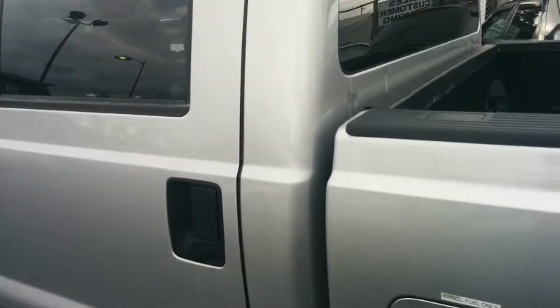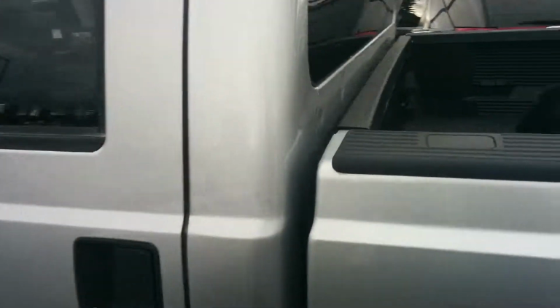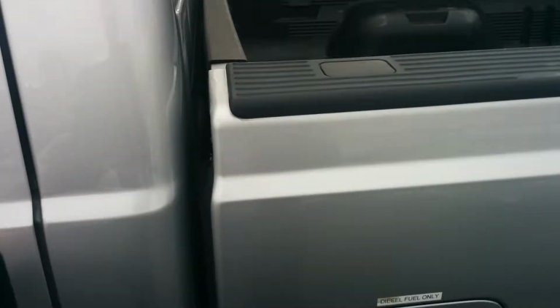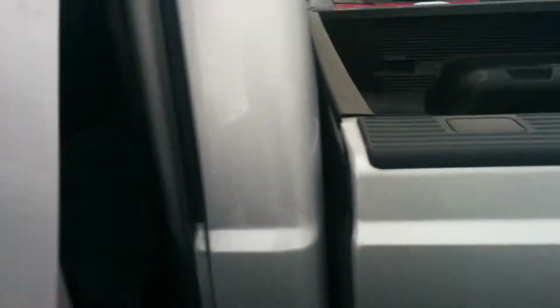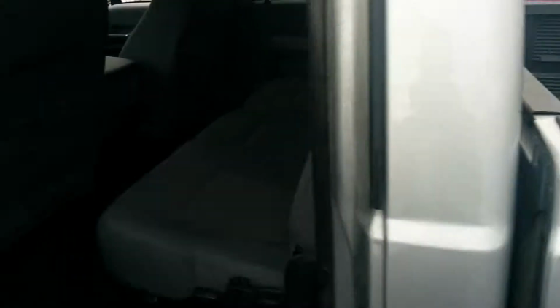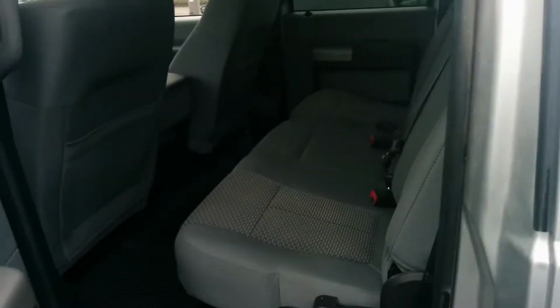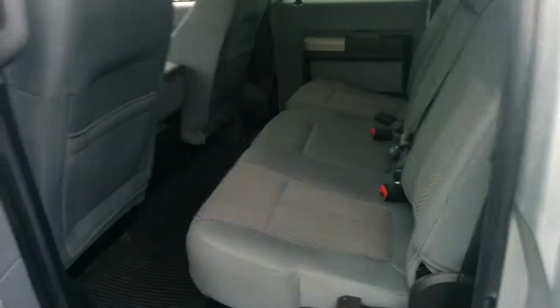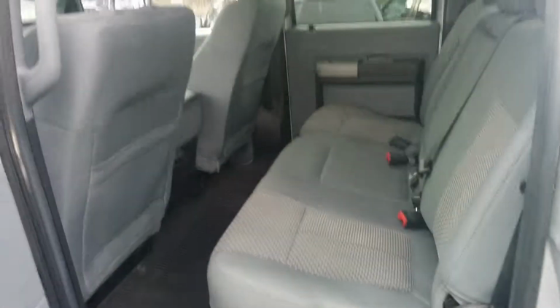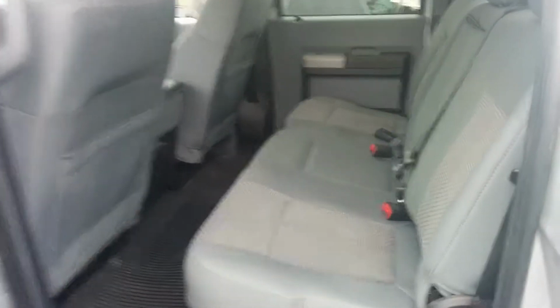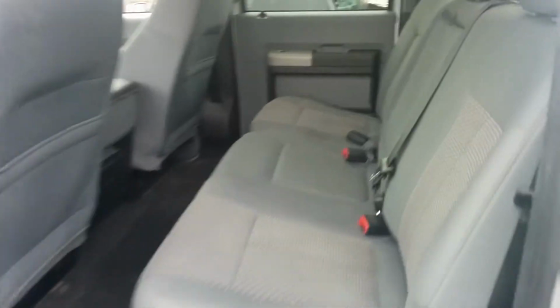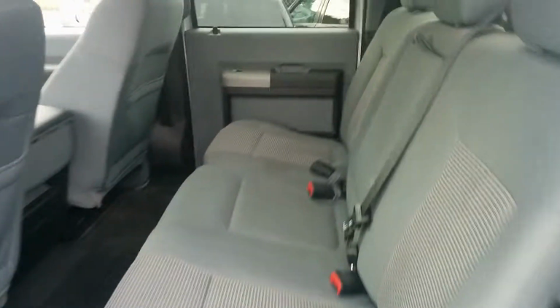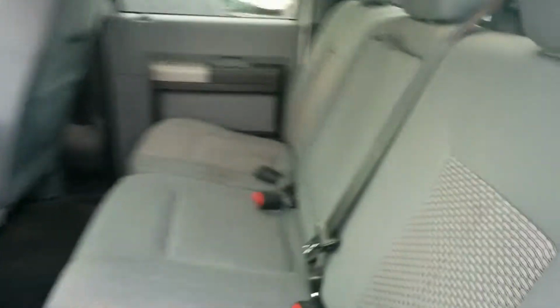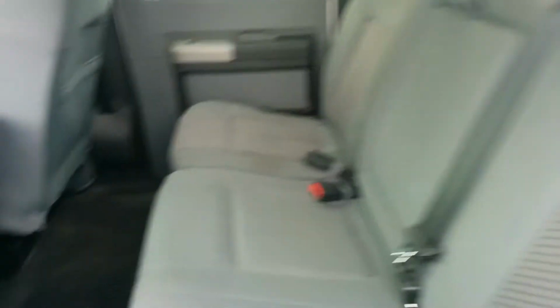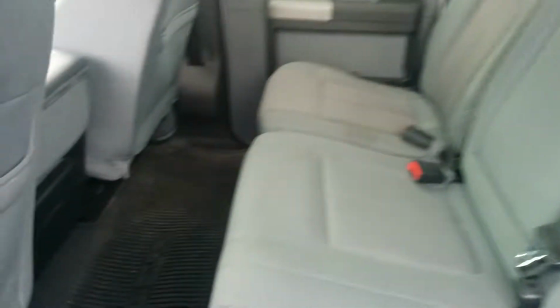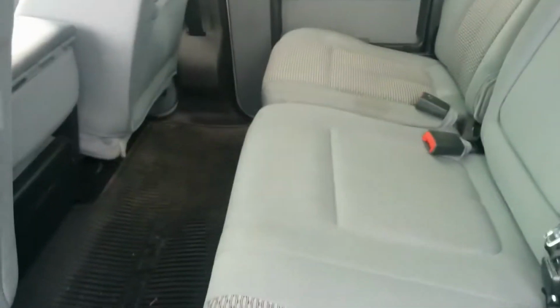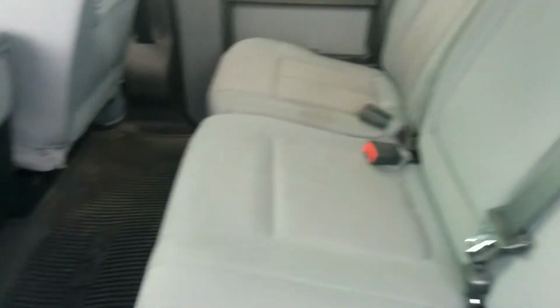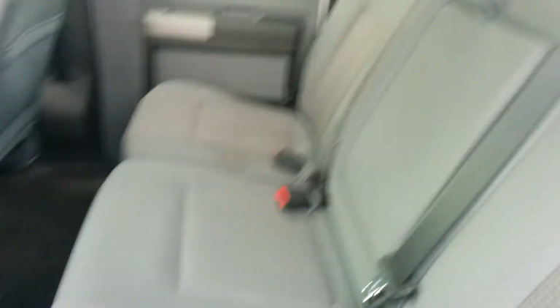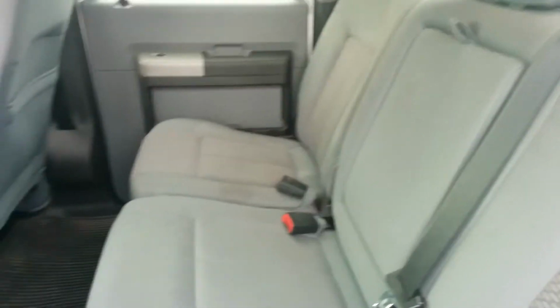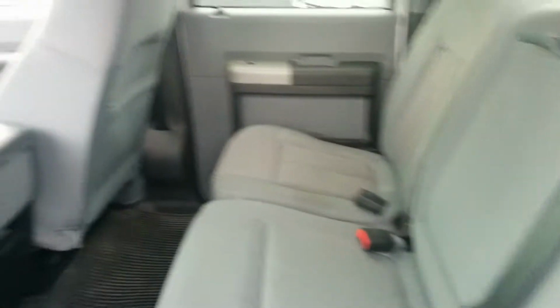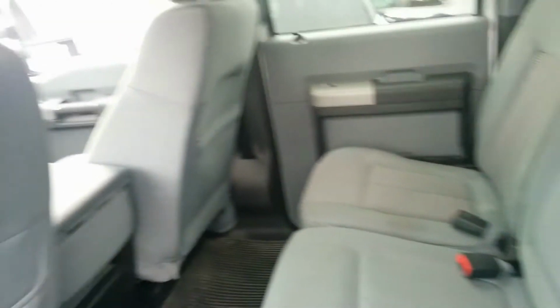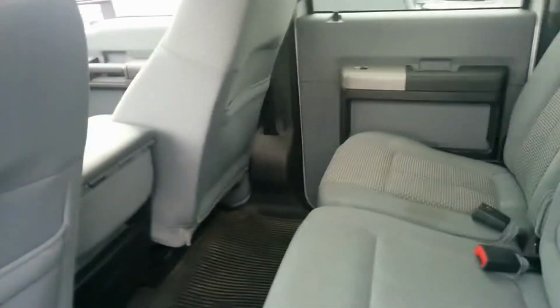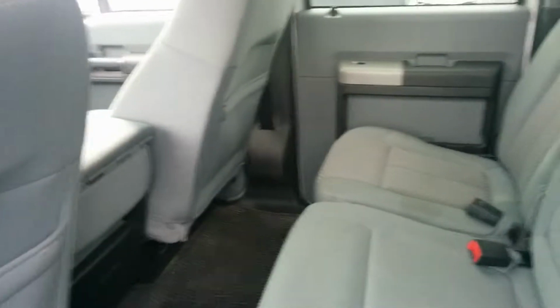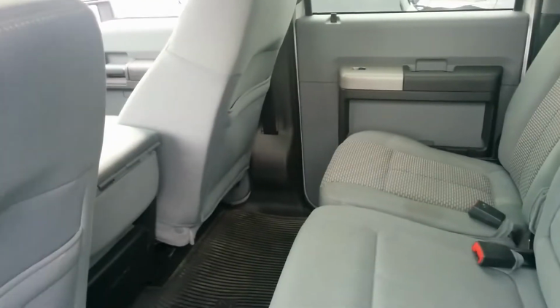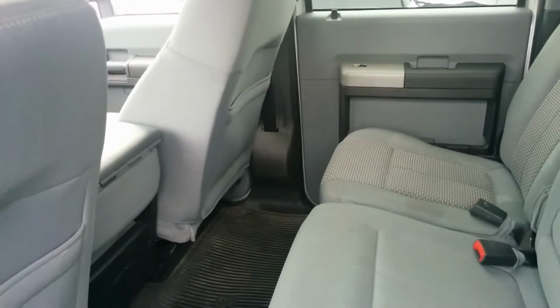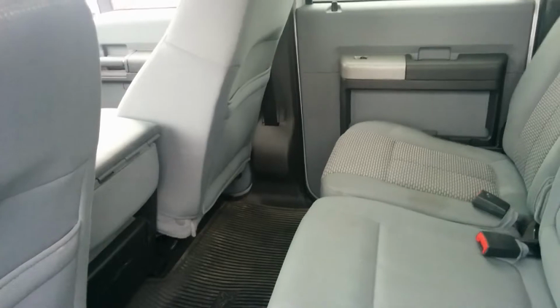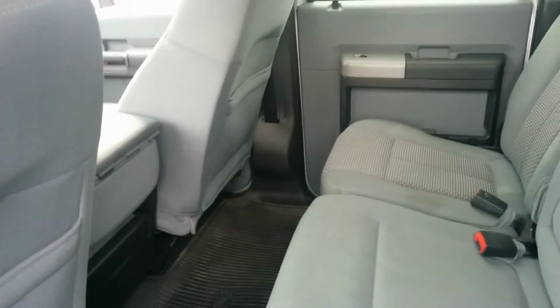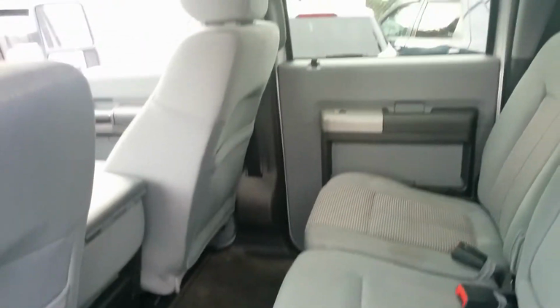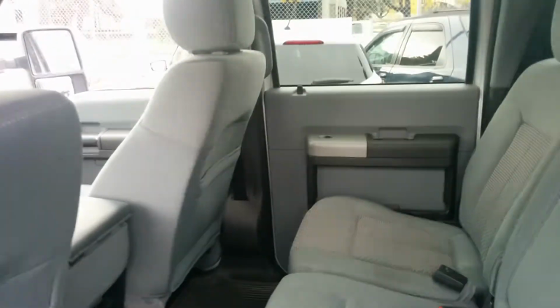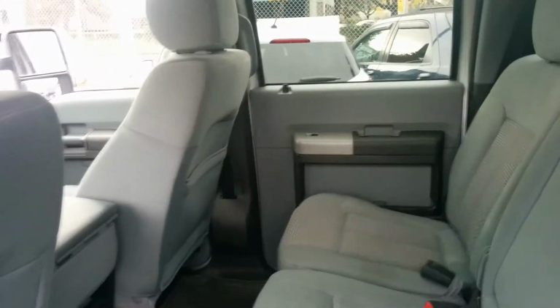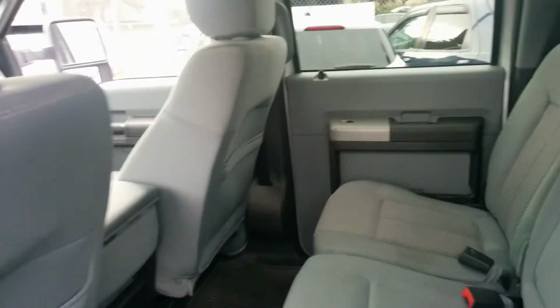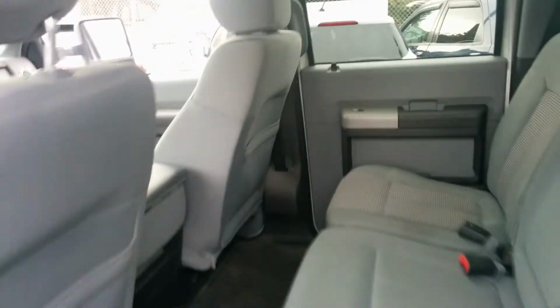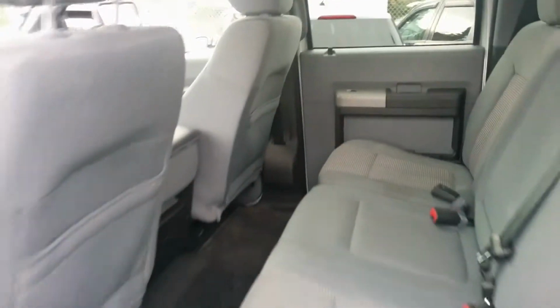Jumping in the back seat, you've got a huge back seat with plenty of room for six adults. This is a larger back seat capacity than the Dodge Mega Cab.